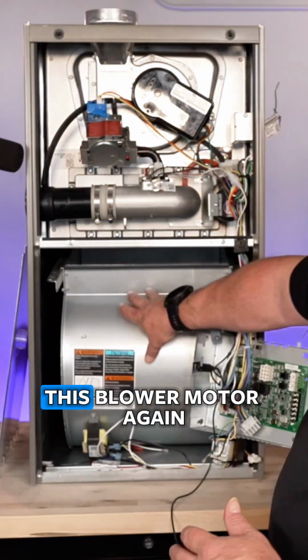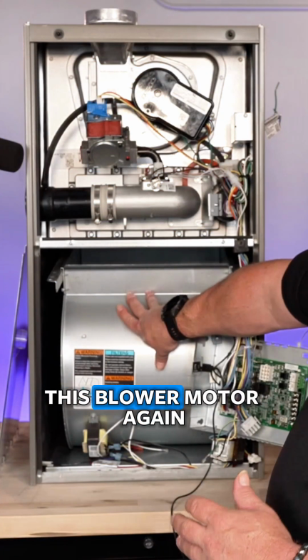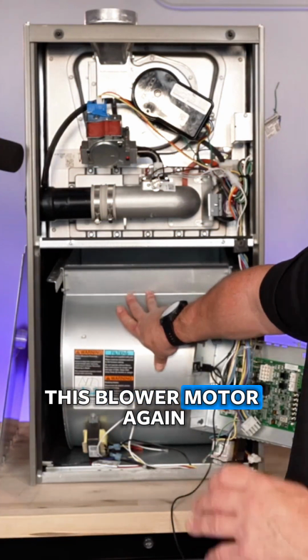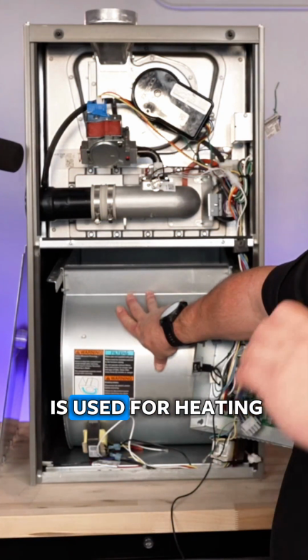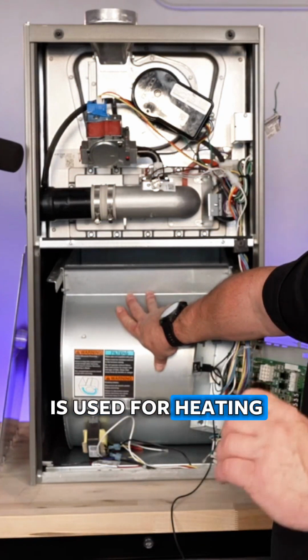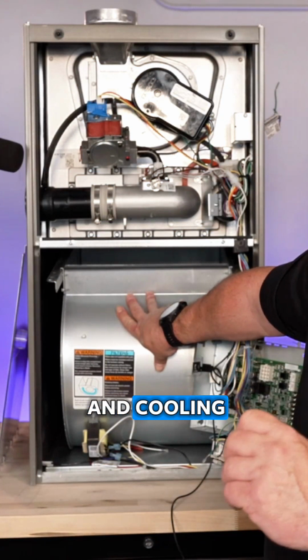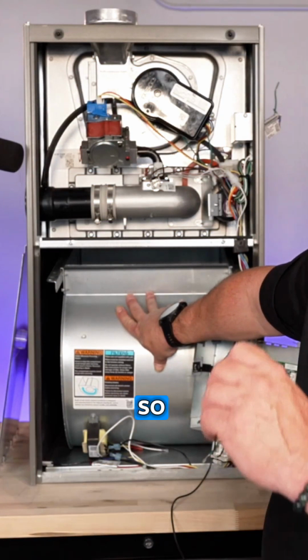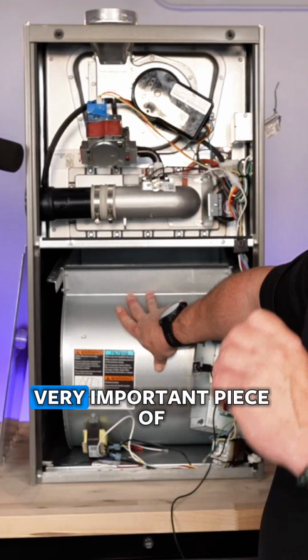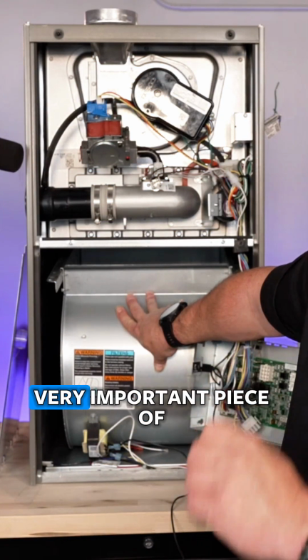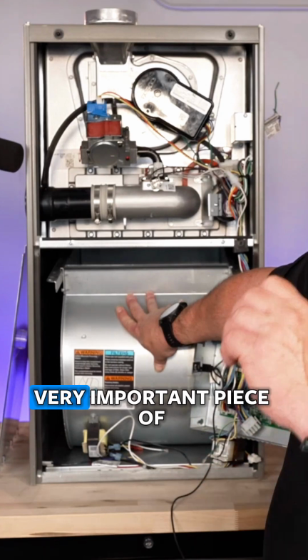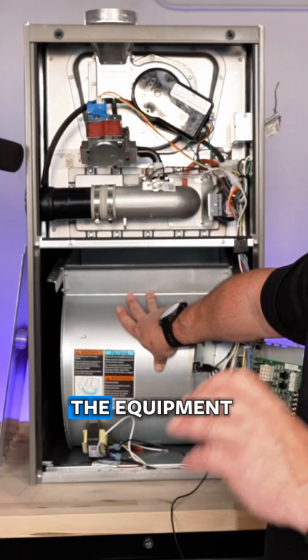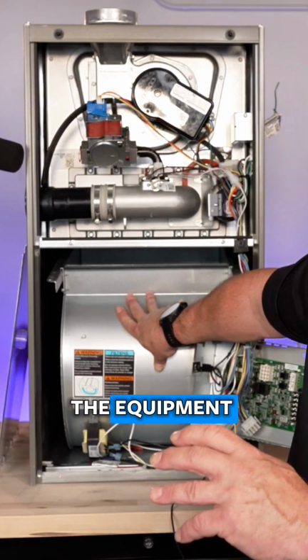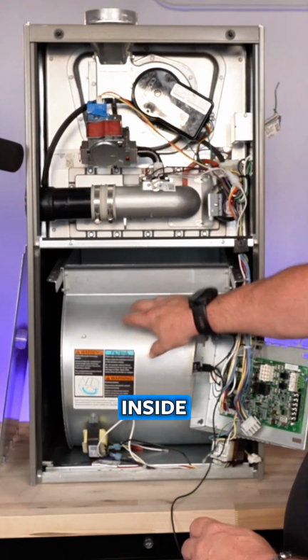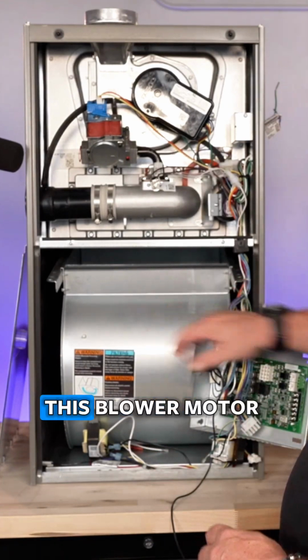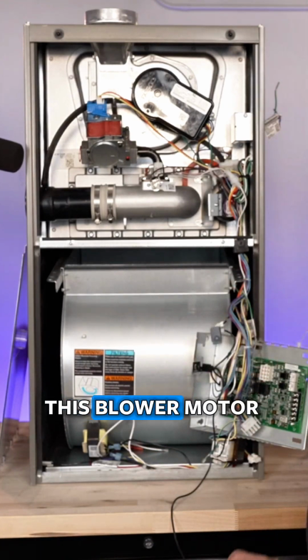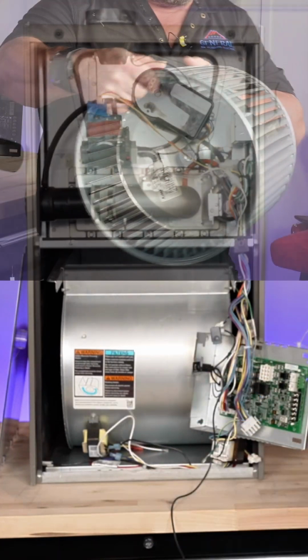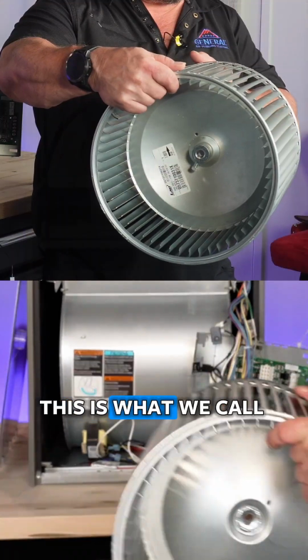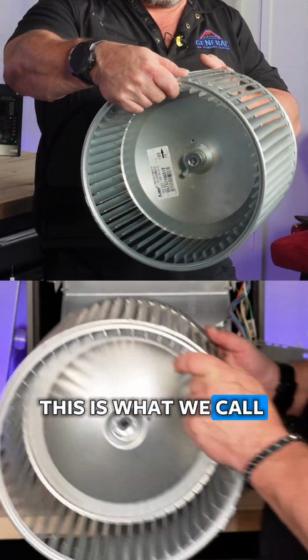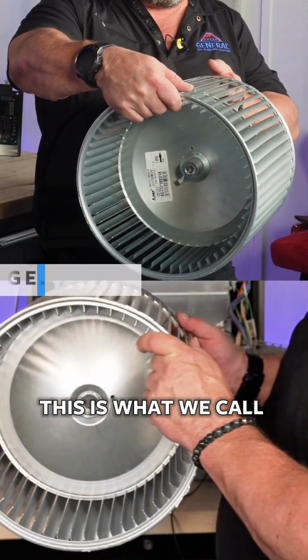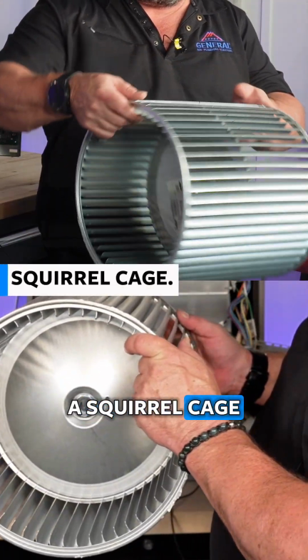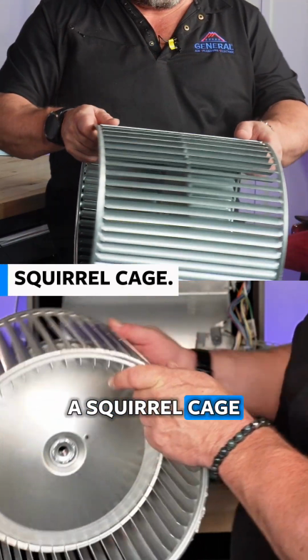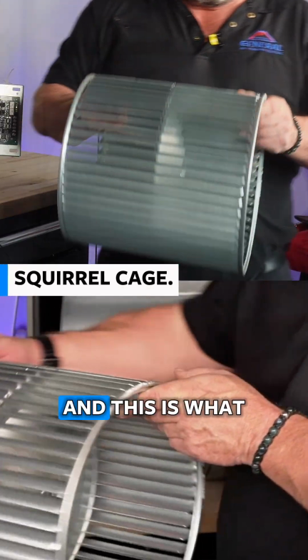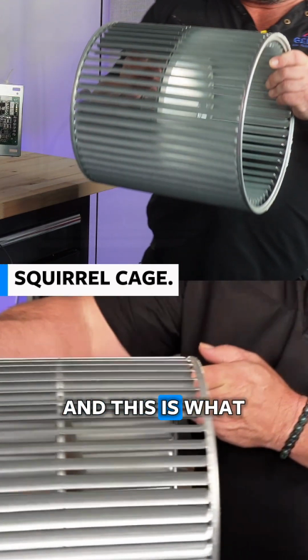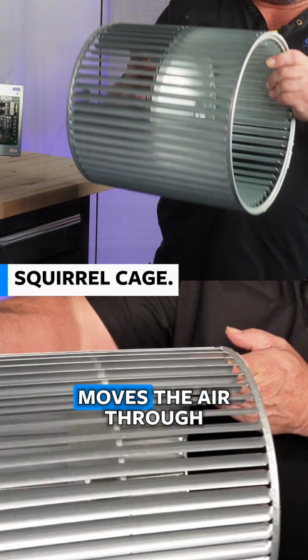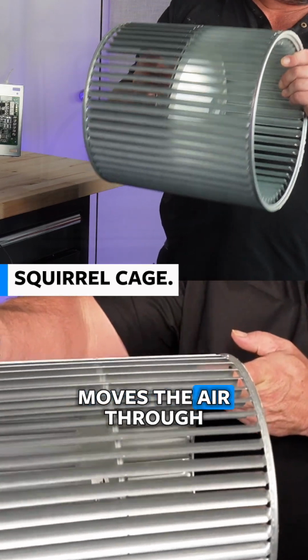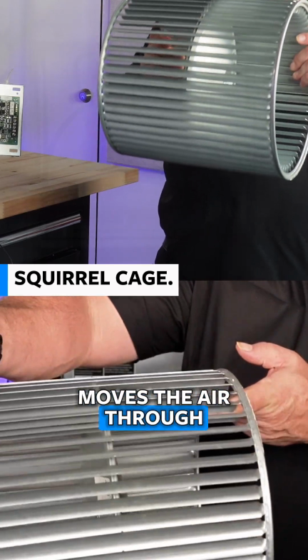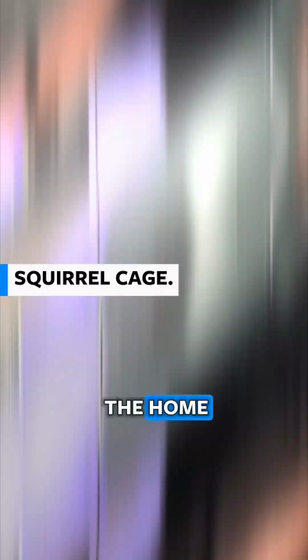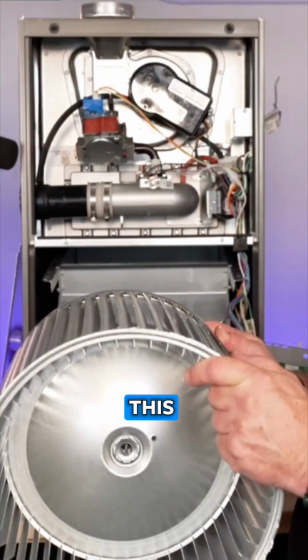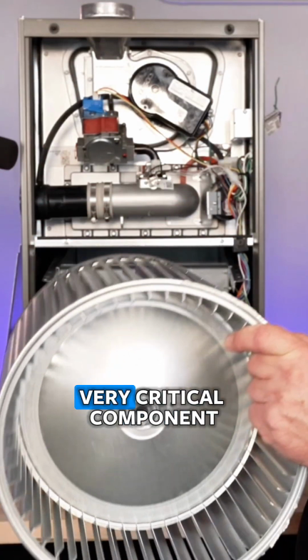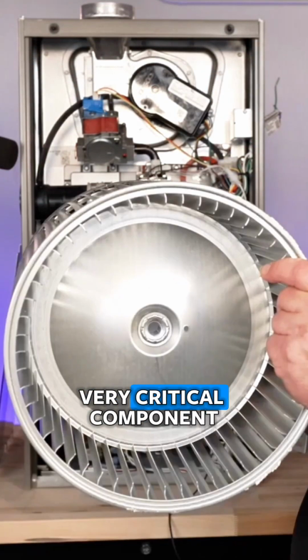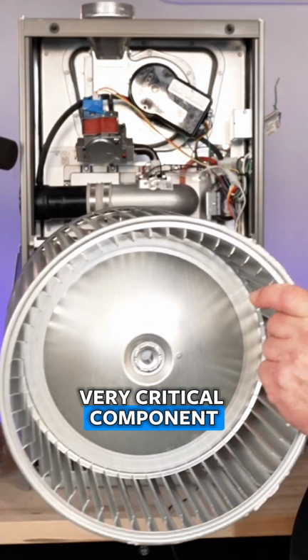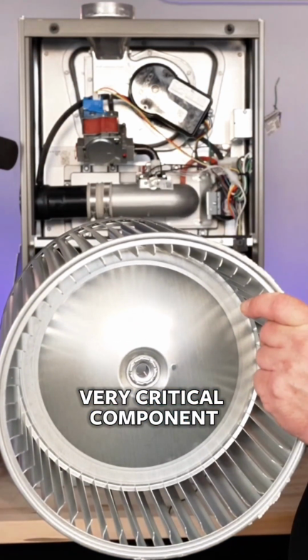Now, this blower motor is used for heating and cooling — a very important piece of the equipment. Inside this blower motor is what we call a squirrel cage, and this is what moves the air through the home. This is a very critical component.